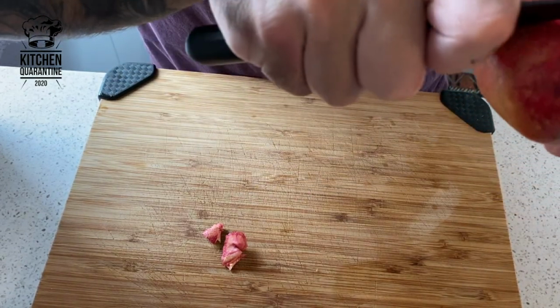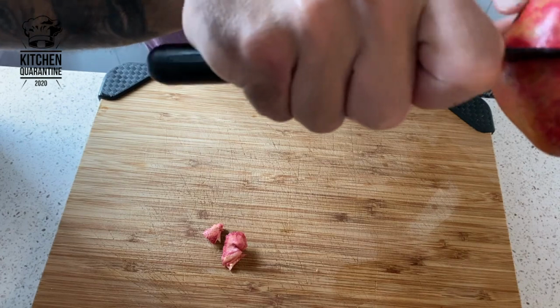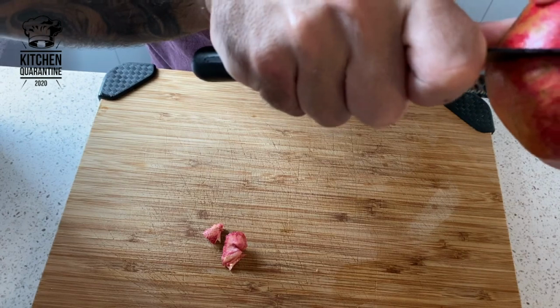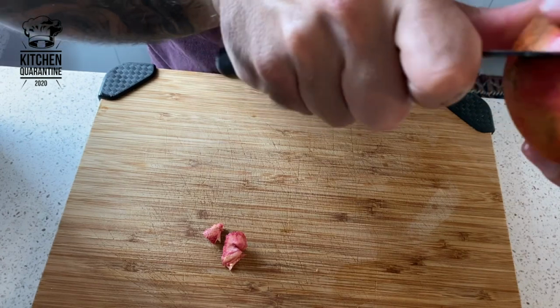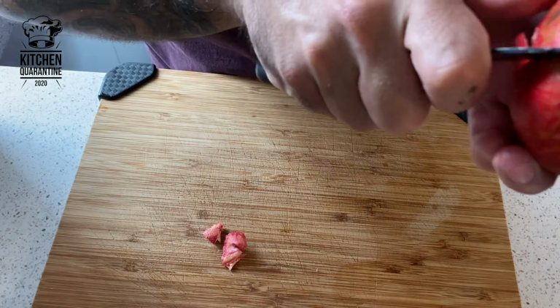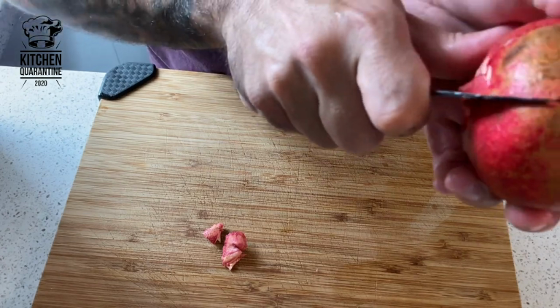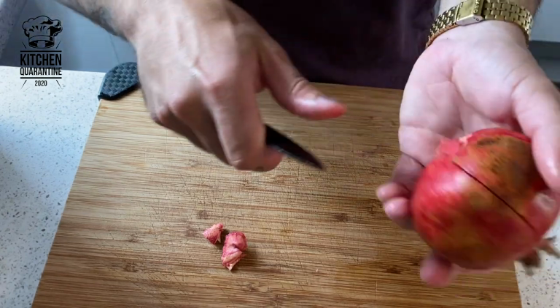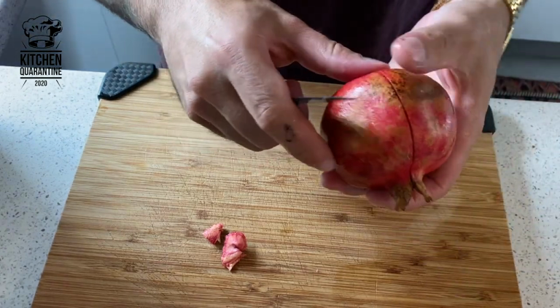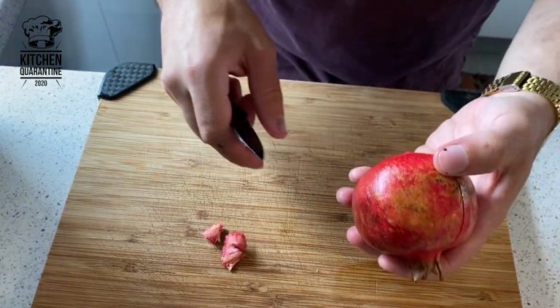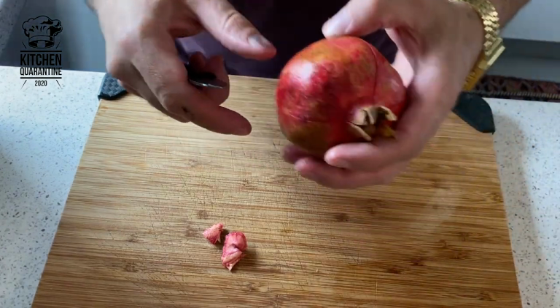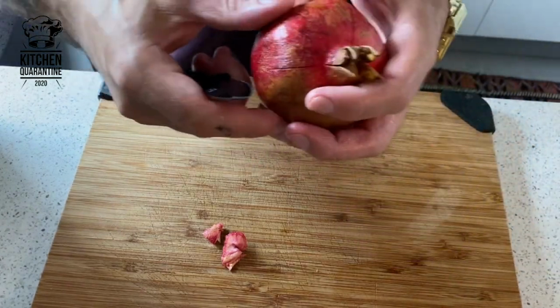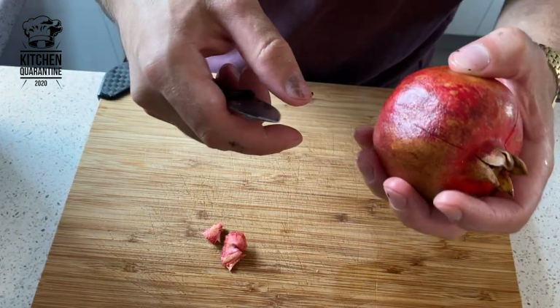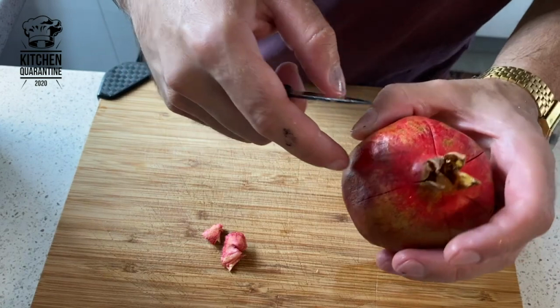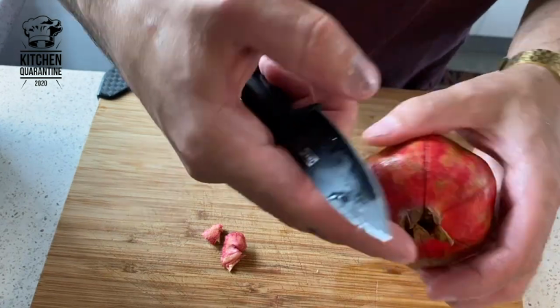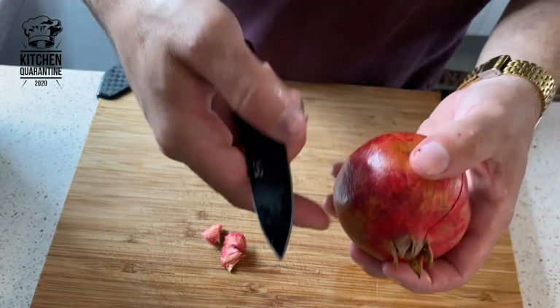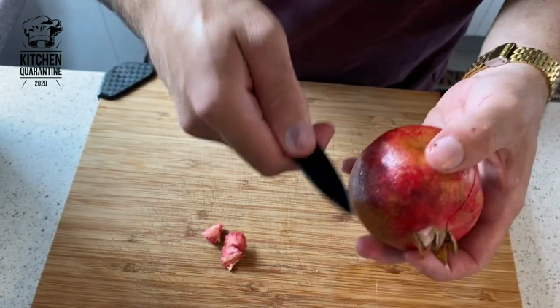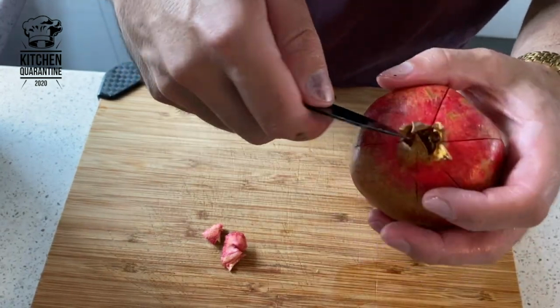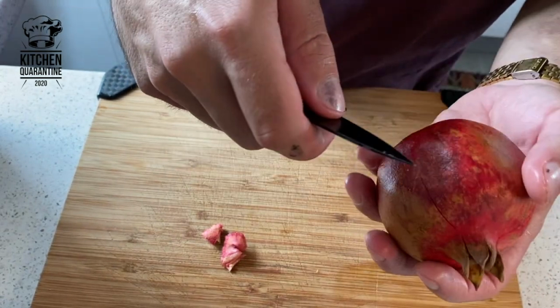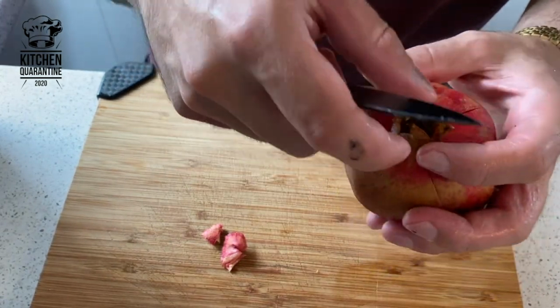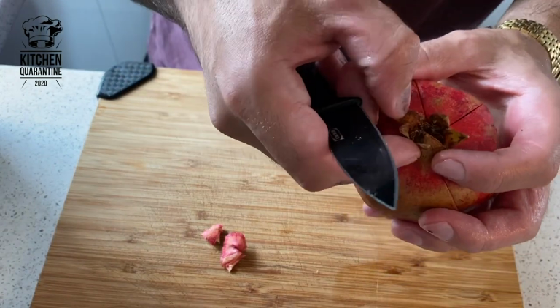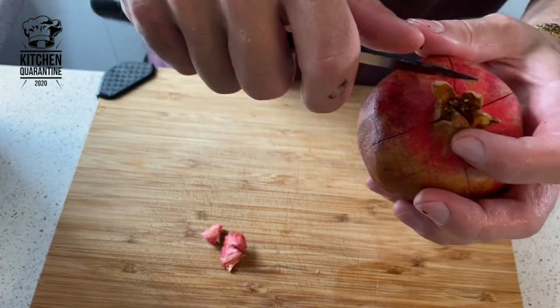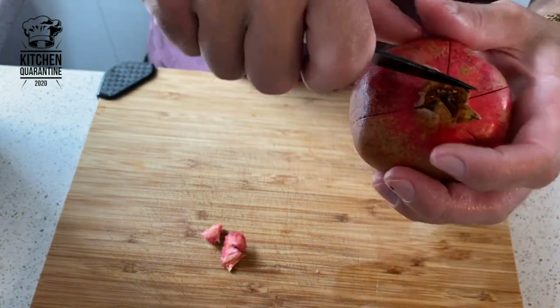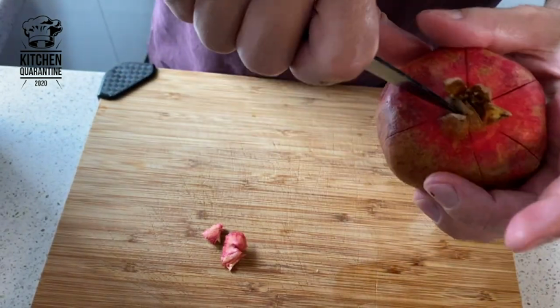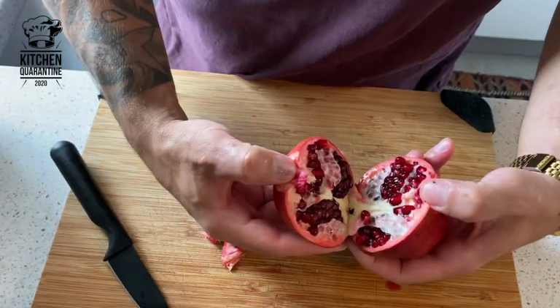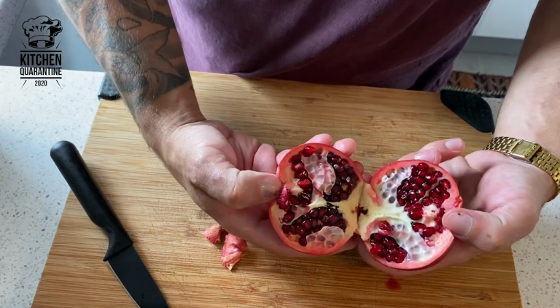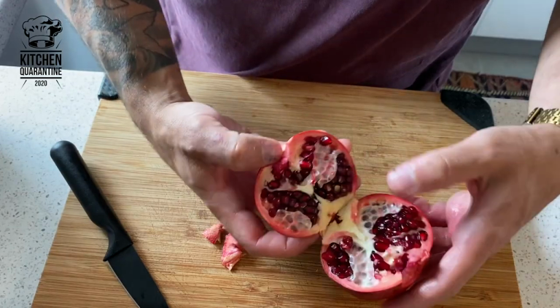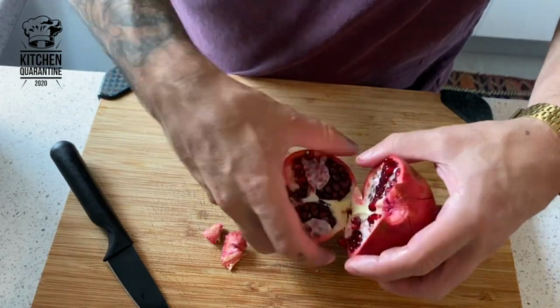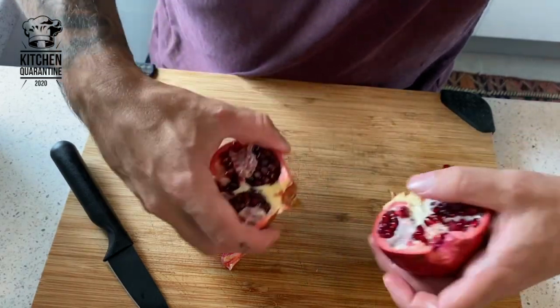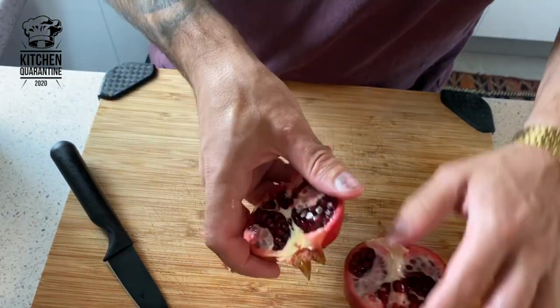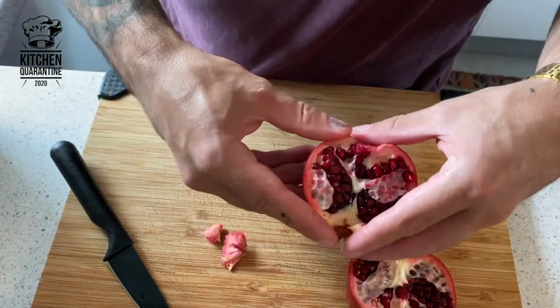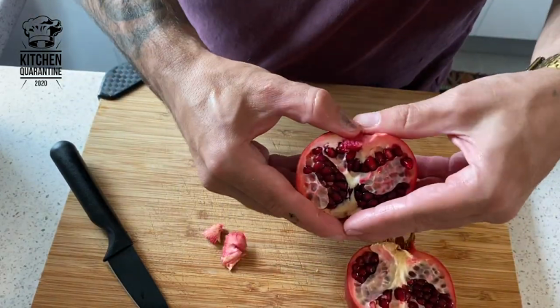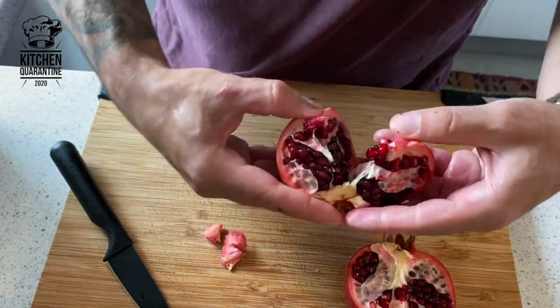Another way — though I think it's a bit wasteful — is to cut it in half and just knock the seeds out with a spoon. This way you'll have all the segments separated nicely.